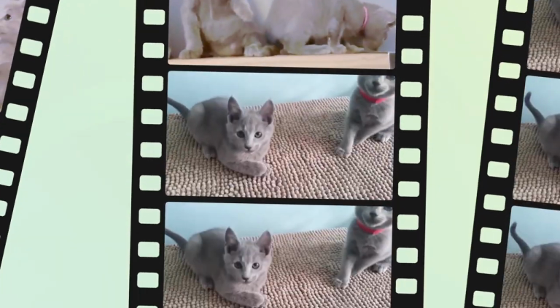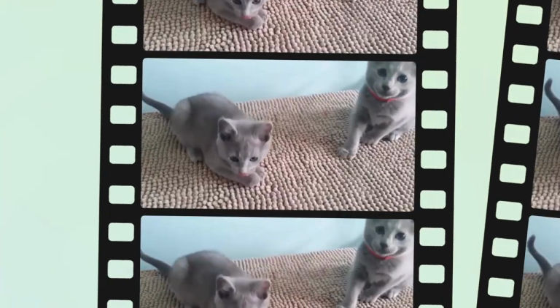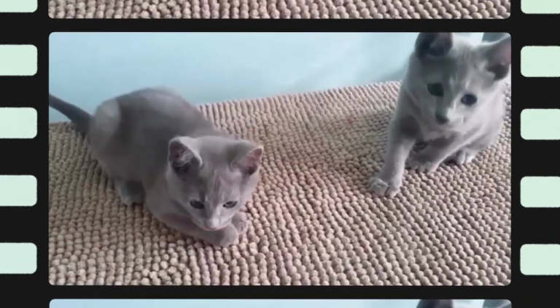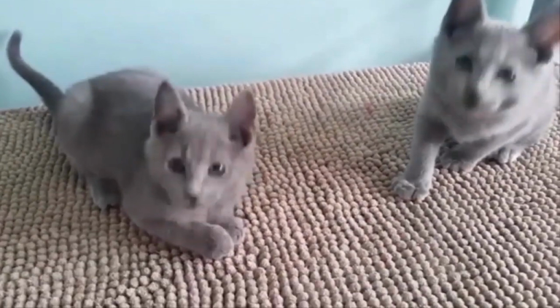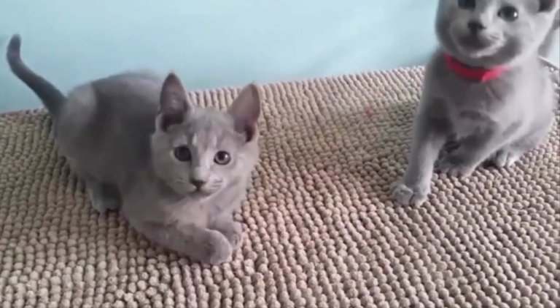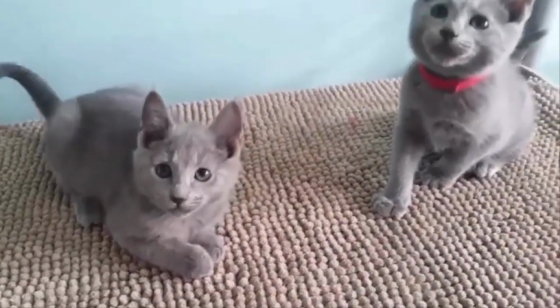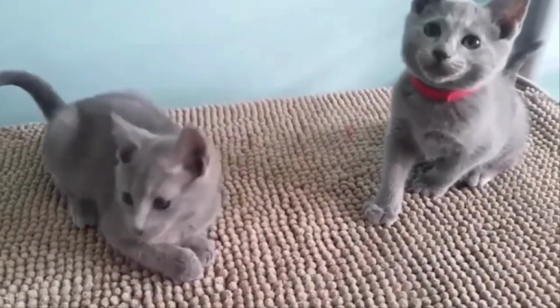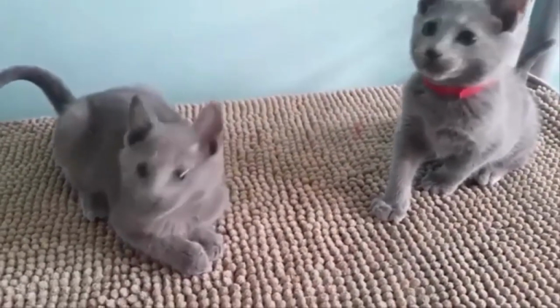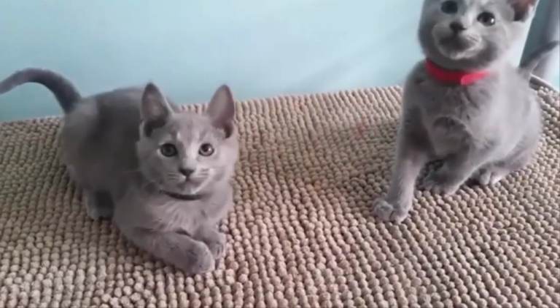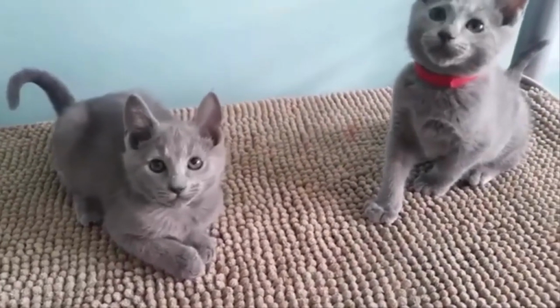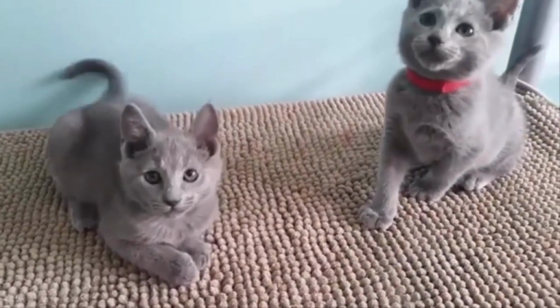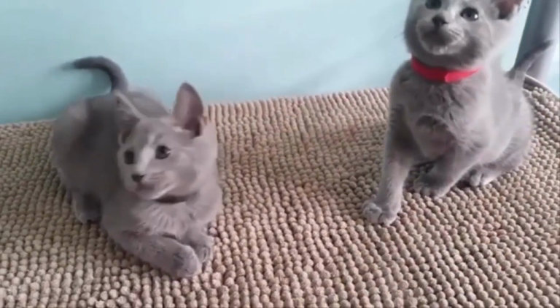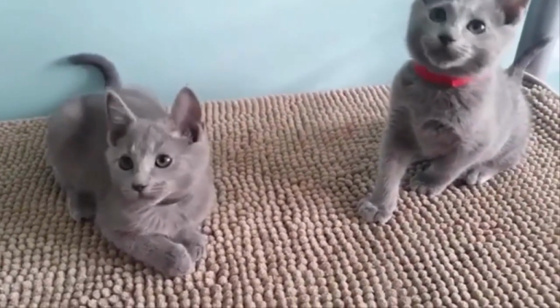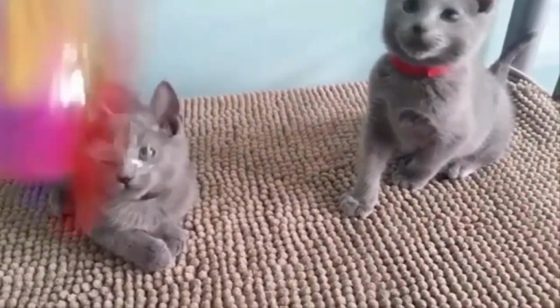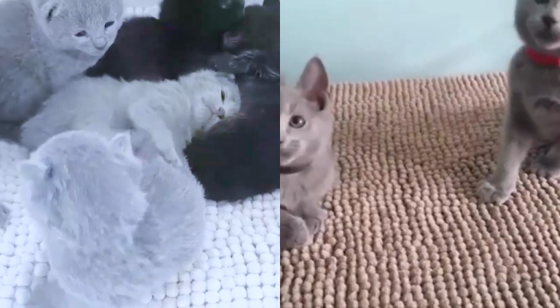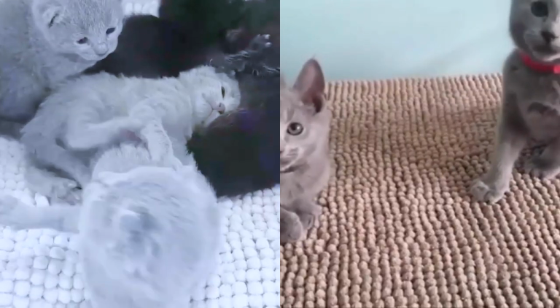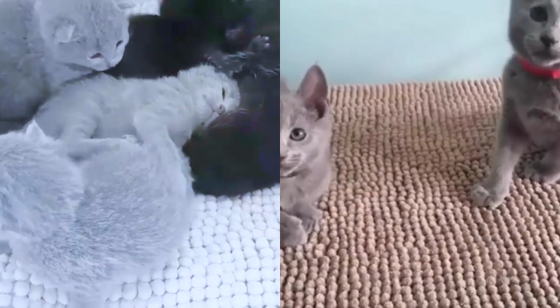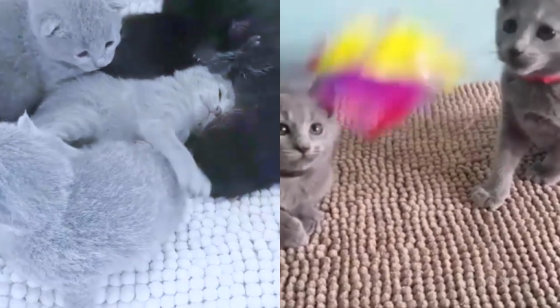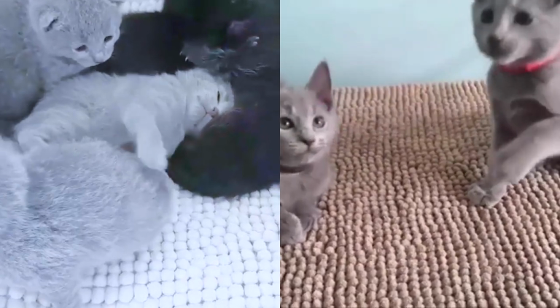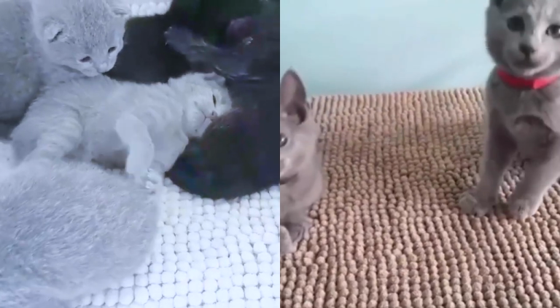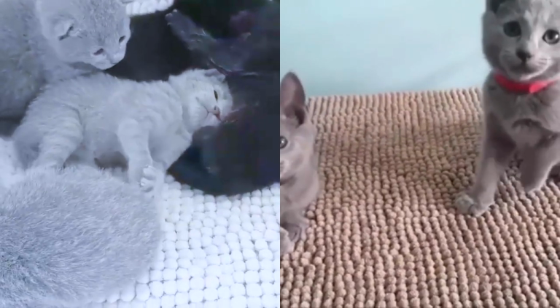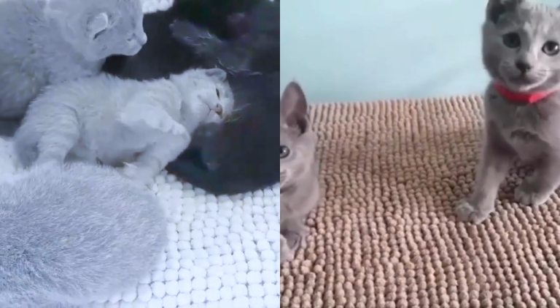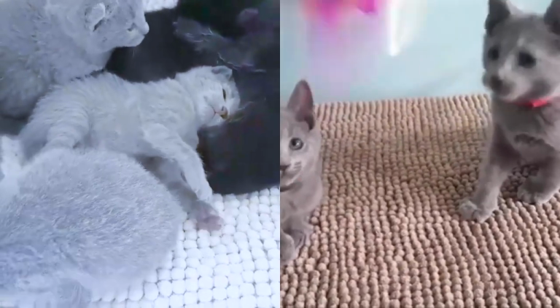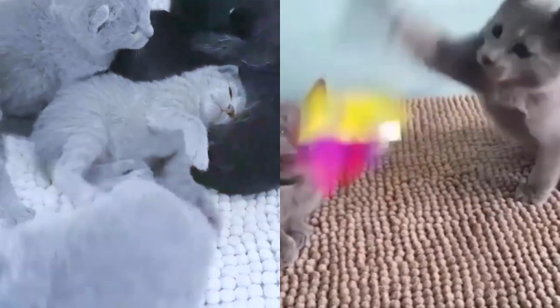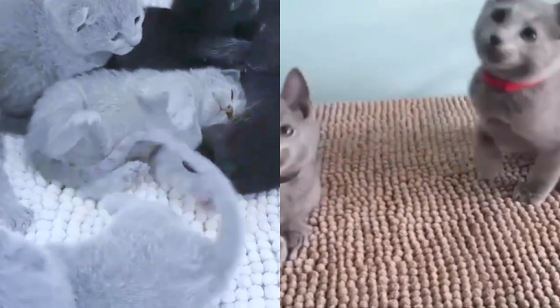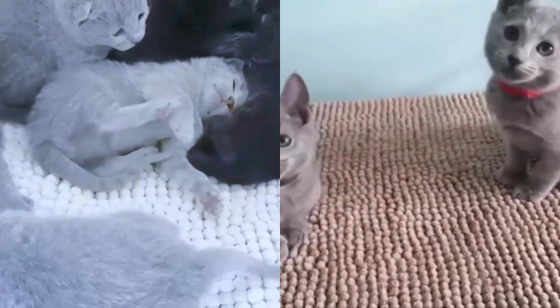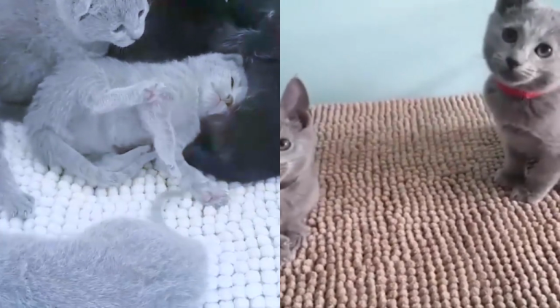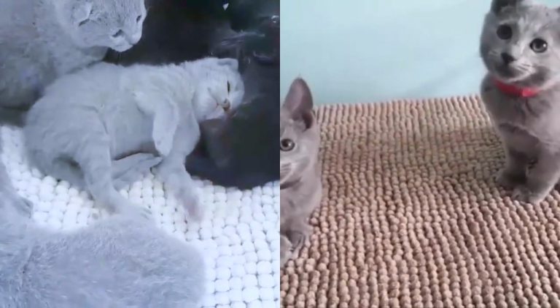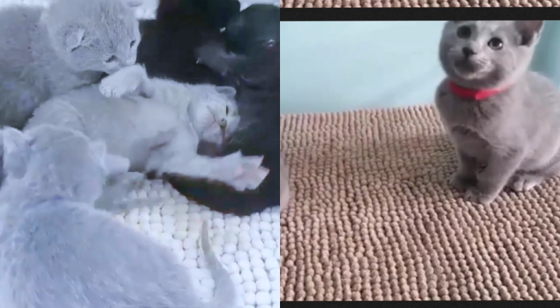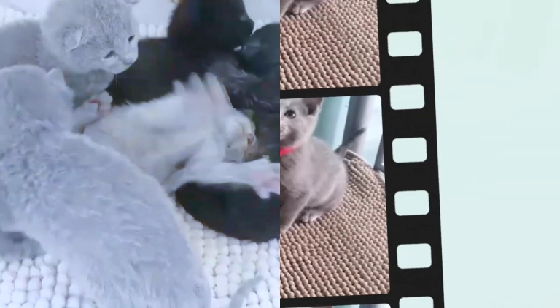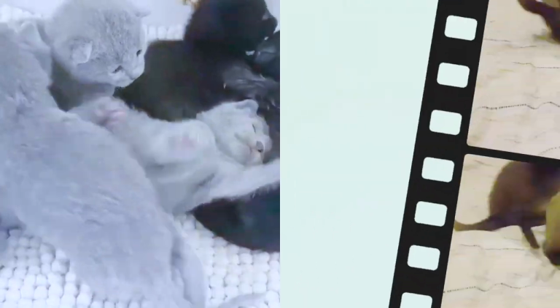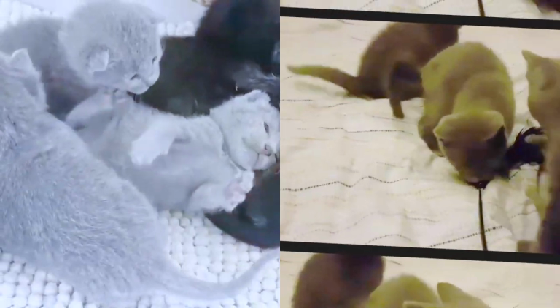Are Blue Russian cats rare? True Russian Blues are in fact rather rare and often very expensive. The average cost of Russian Blue kittens in the U.S. is between four hundred and six hundred dollars. Most so-called Russian Blues at shelters are in fact just domestic short hairs, as cats of such an expense would not be abandoned.